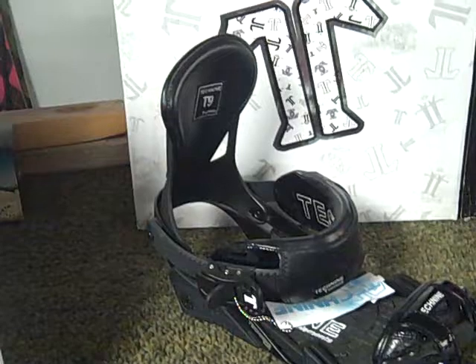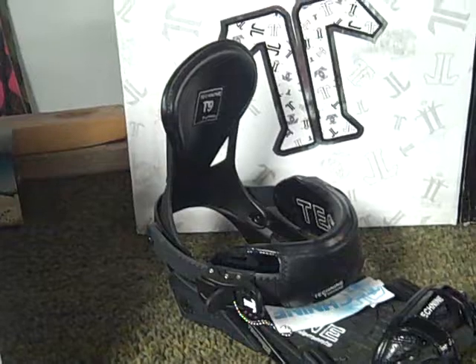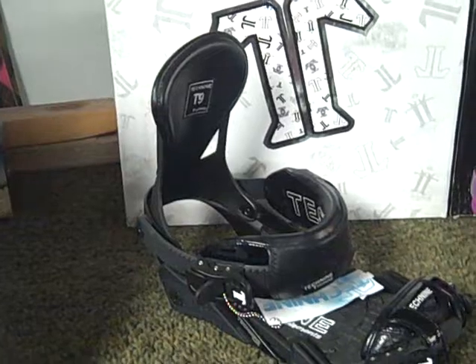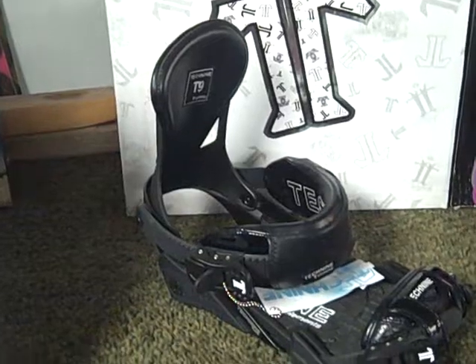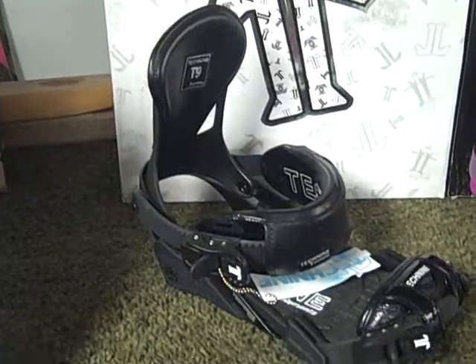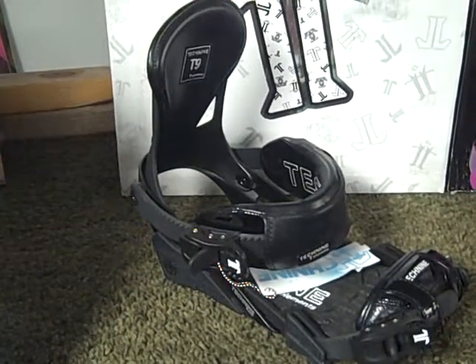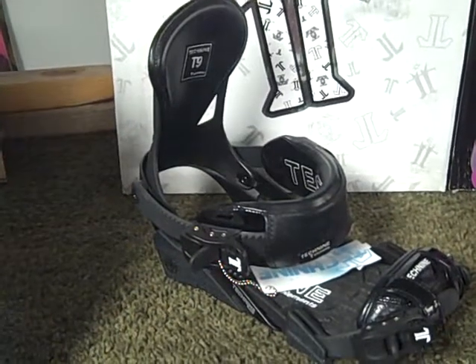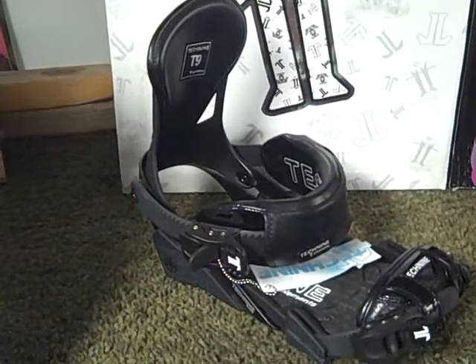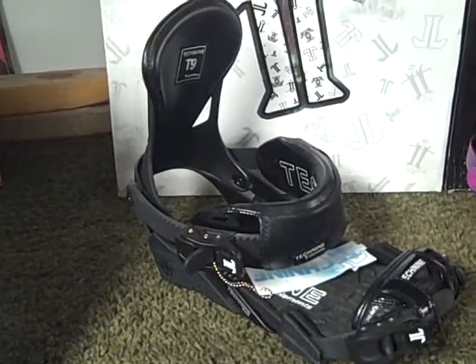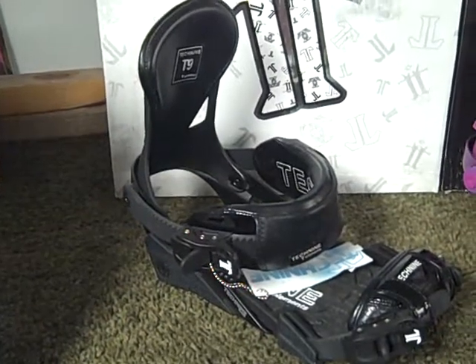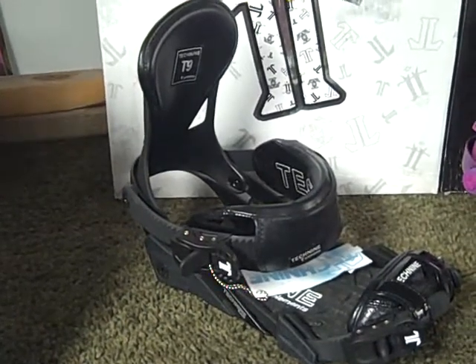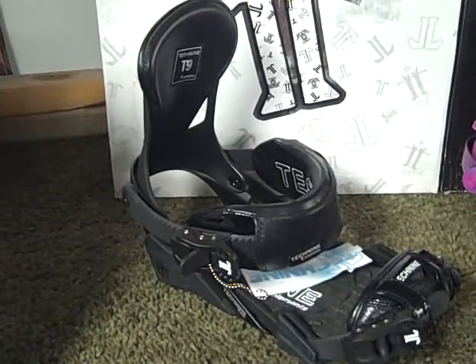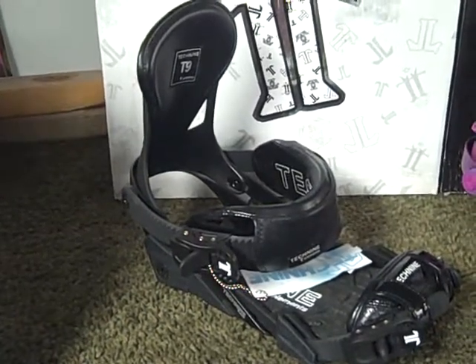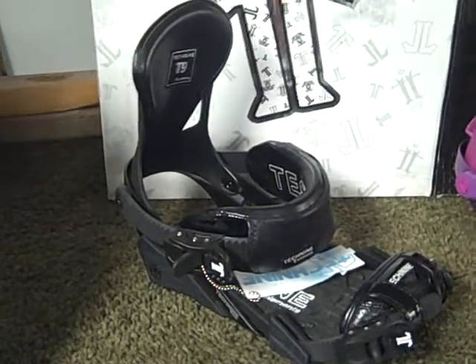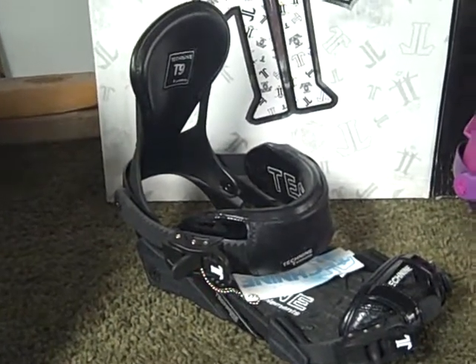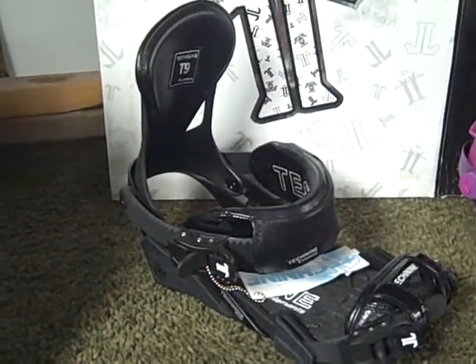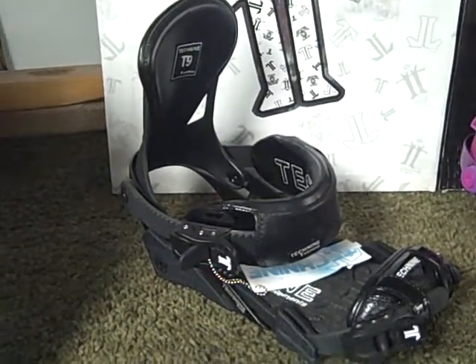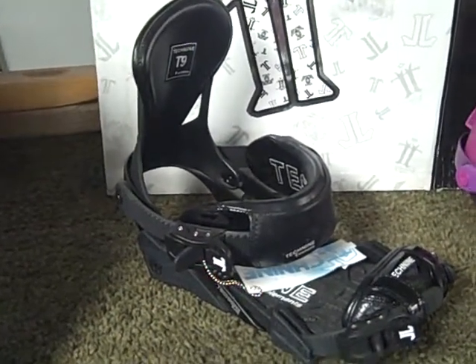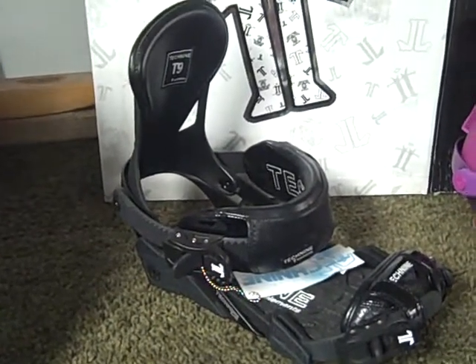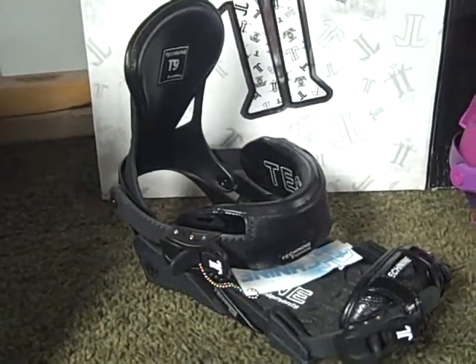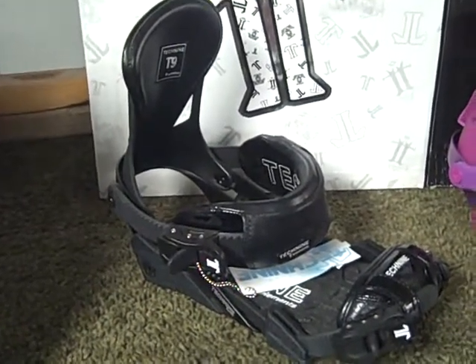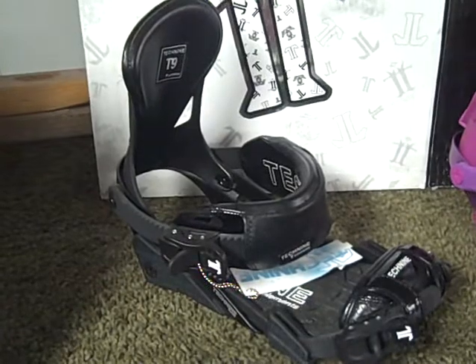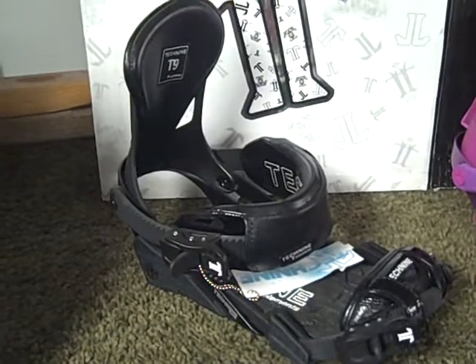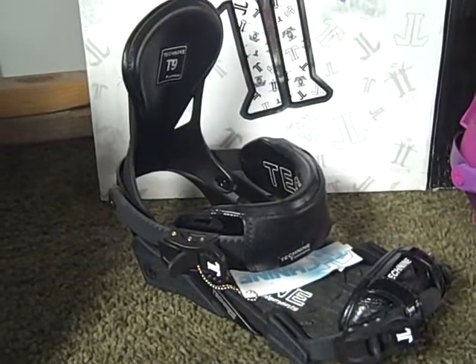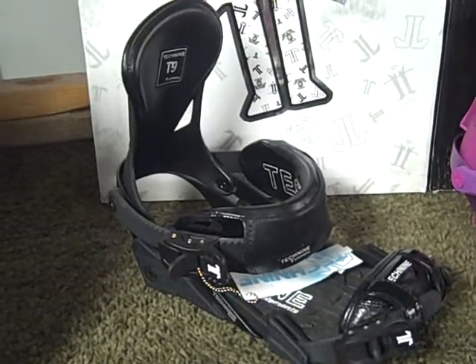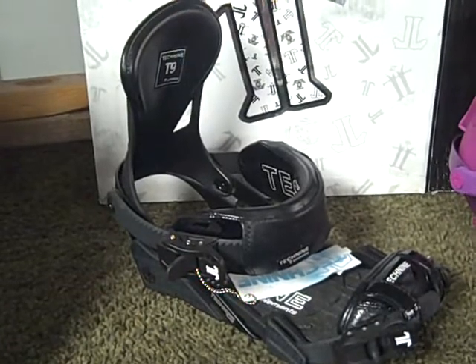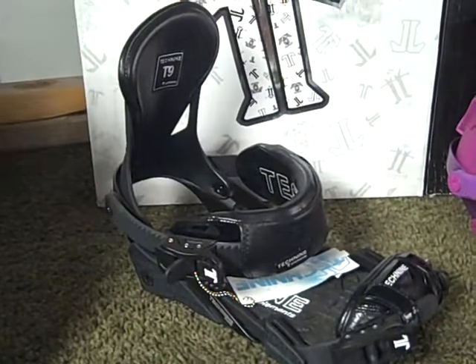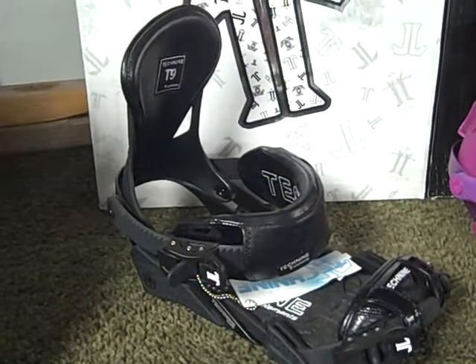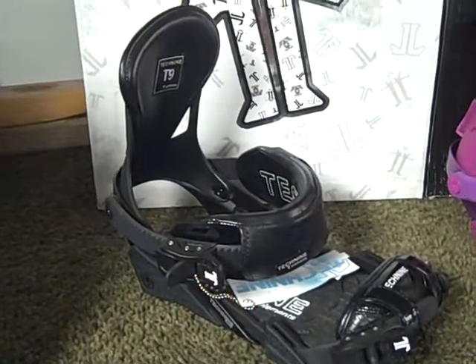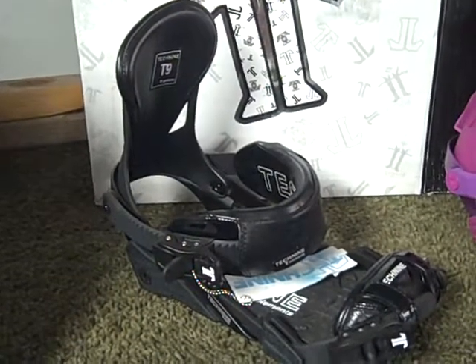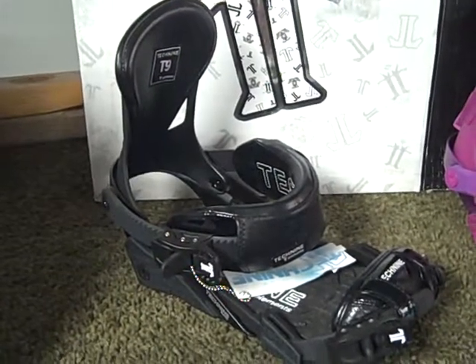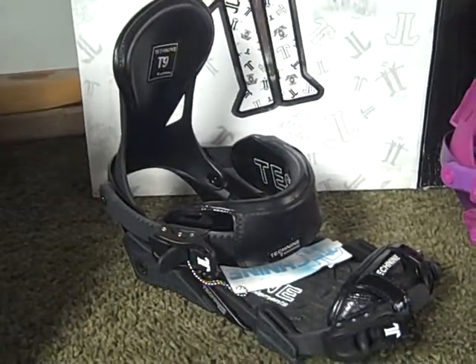Thanks for checking out GetBoards.com. Right now I'm going to show you the 2011 Tech-9 Women's Element Snowboard Binding.